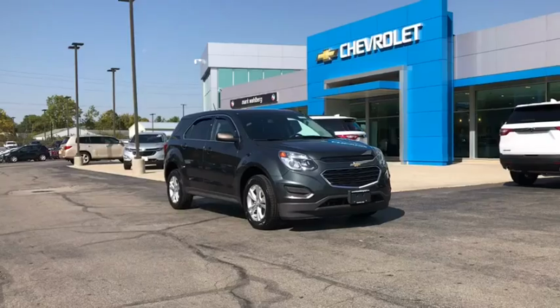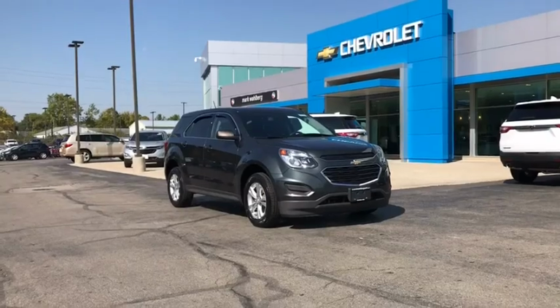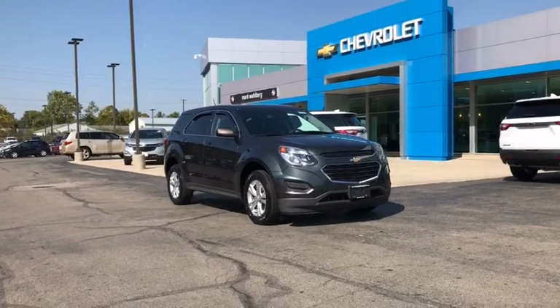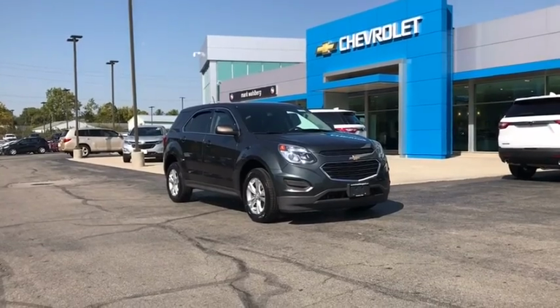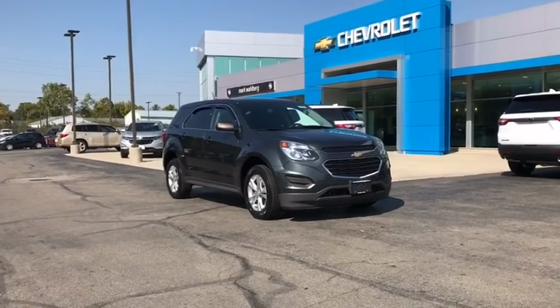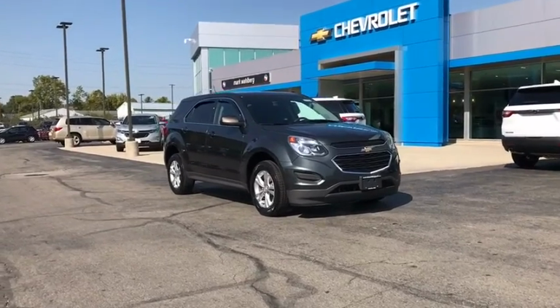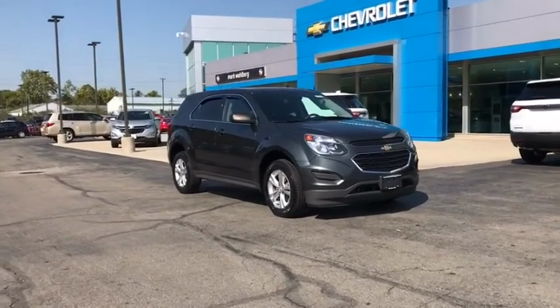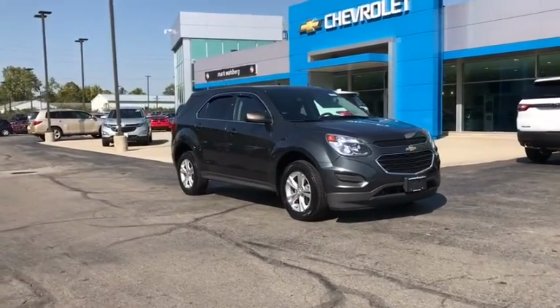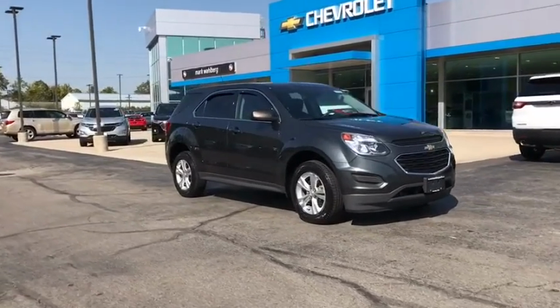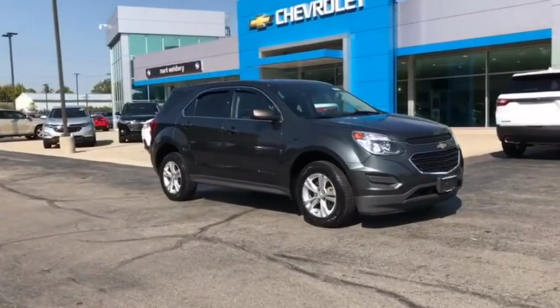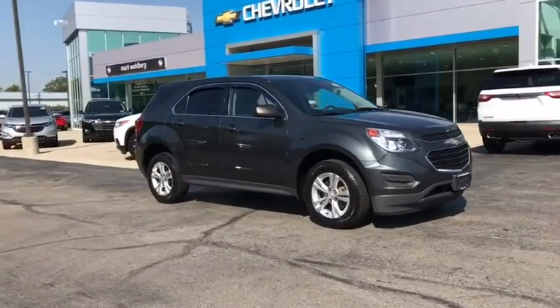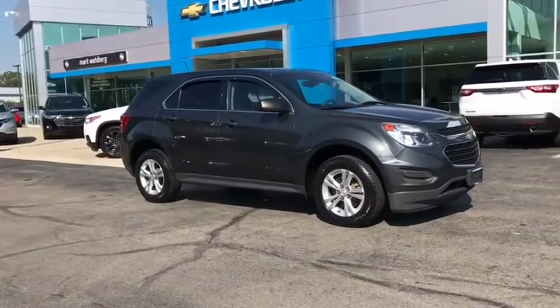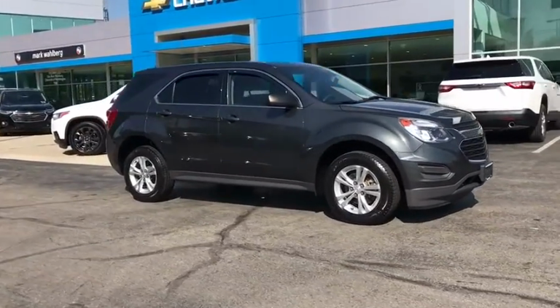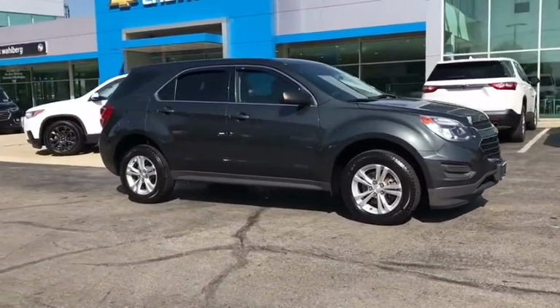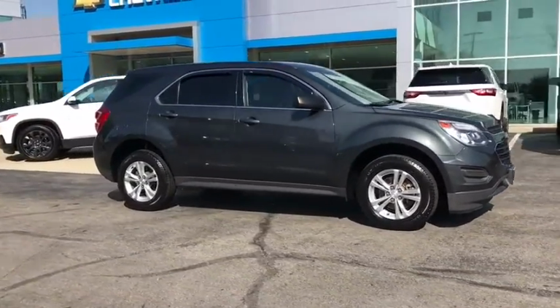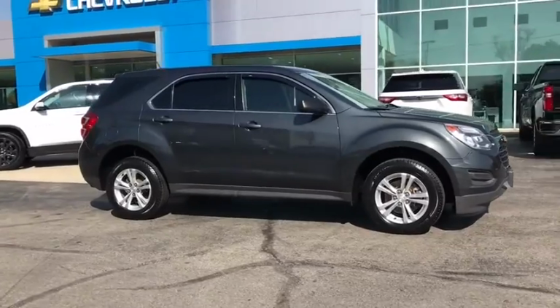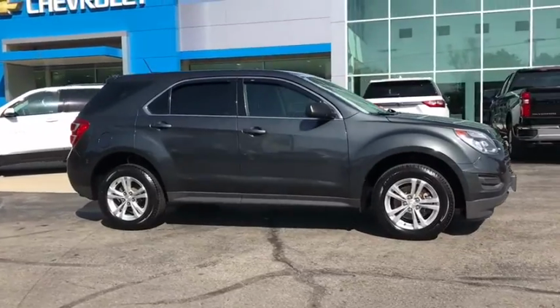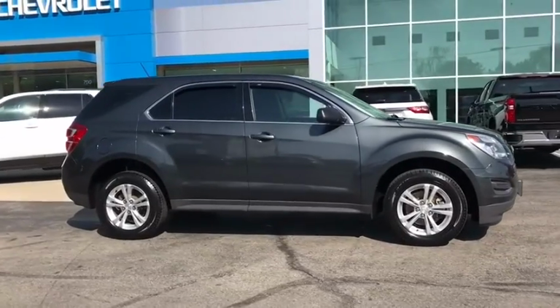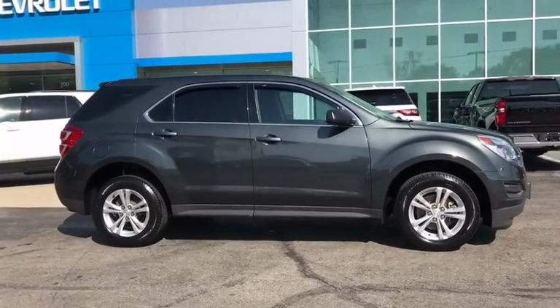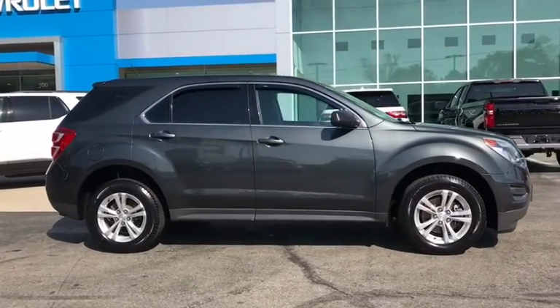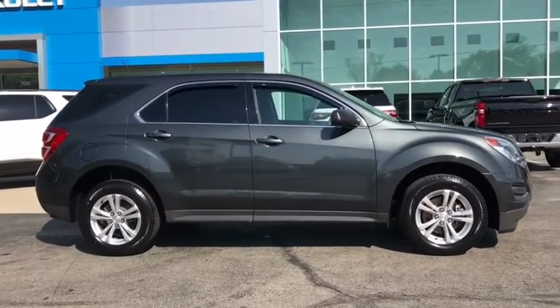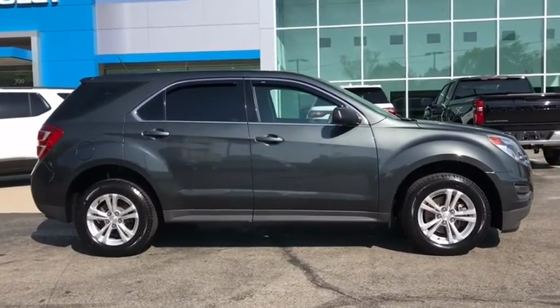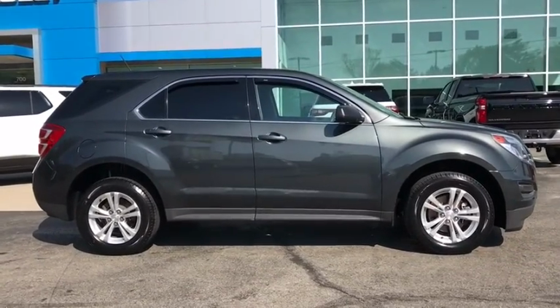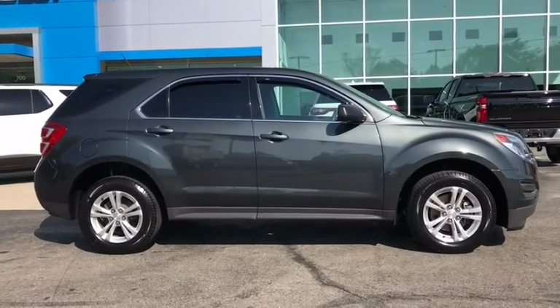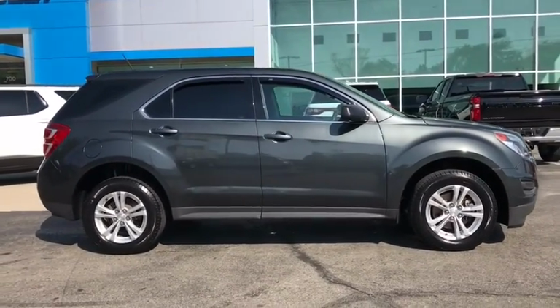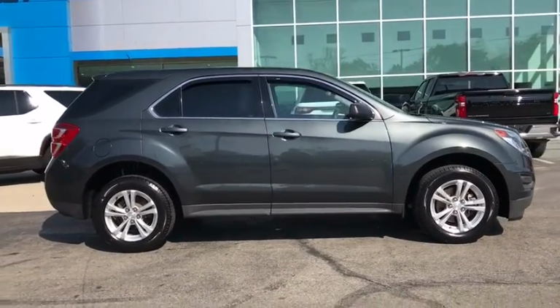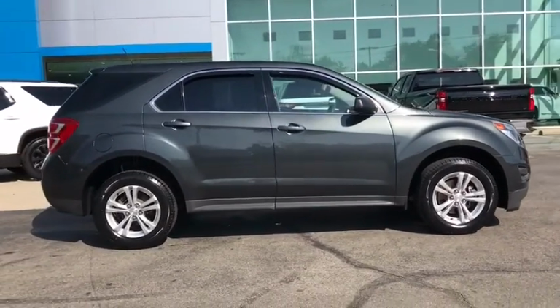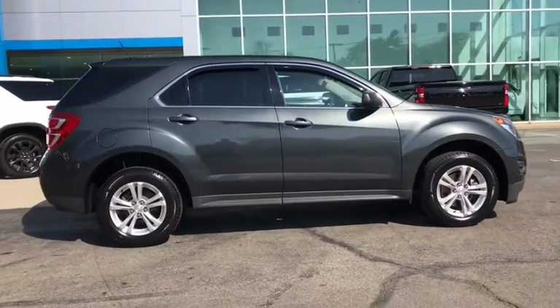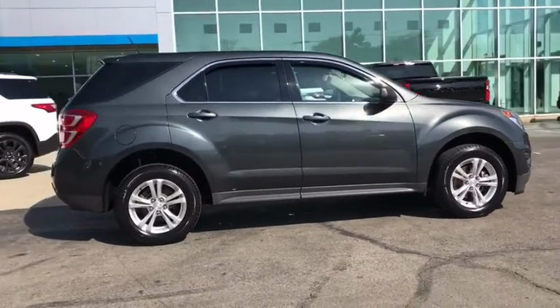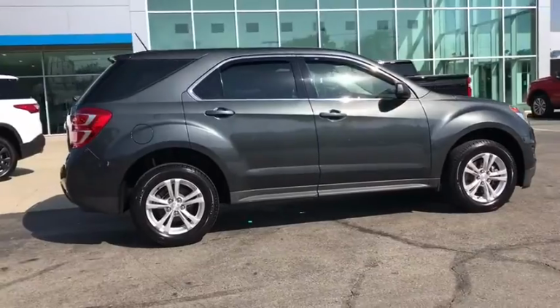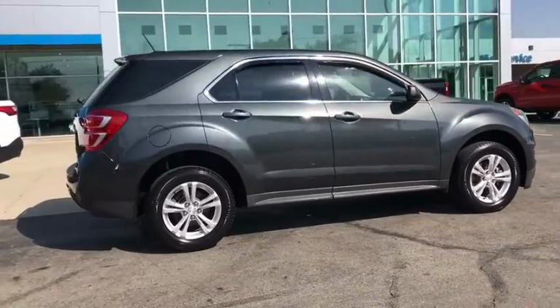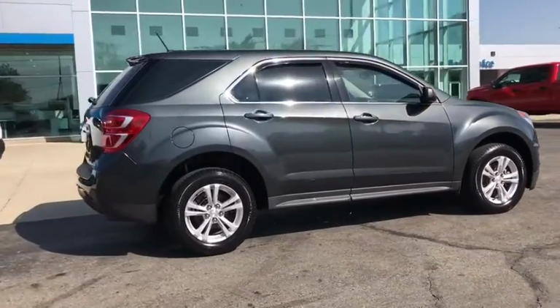Stop by and take a look at the 2017 Chevrolet Equinox. Fuel efficiency, safety, and value equals the Chevy Equinox. This vehicle has less than 35,000 miles.